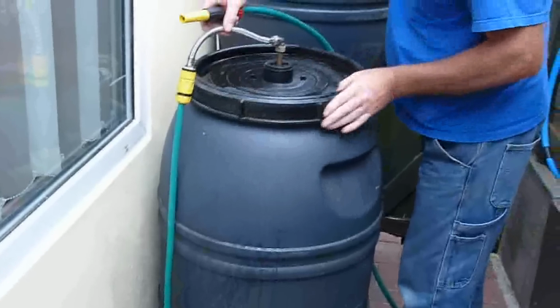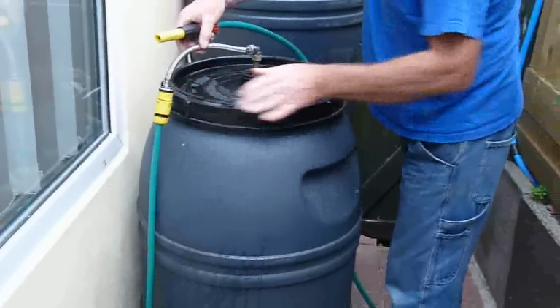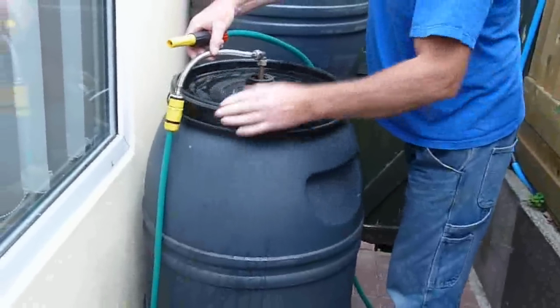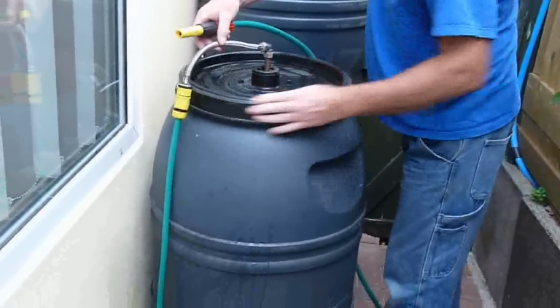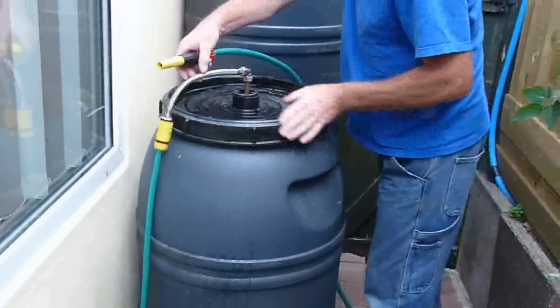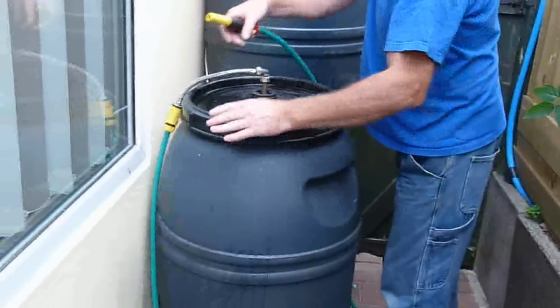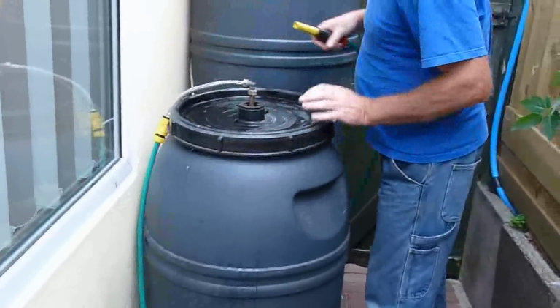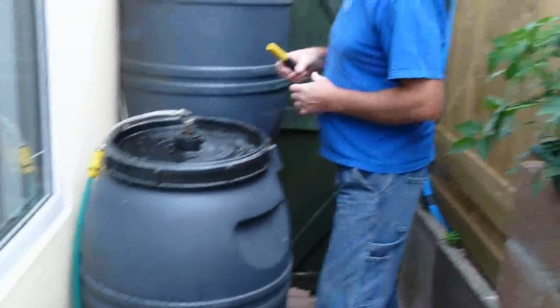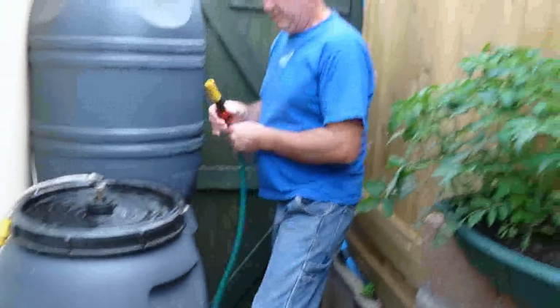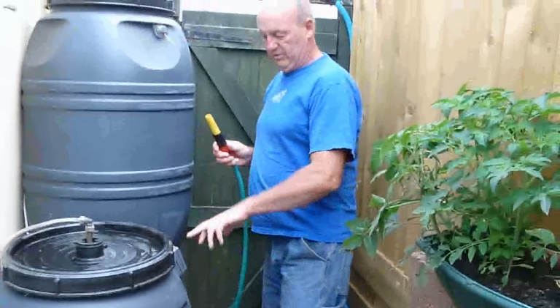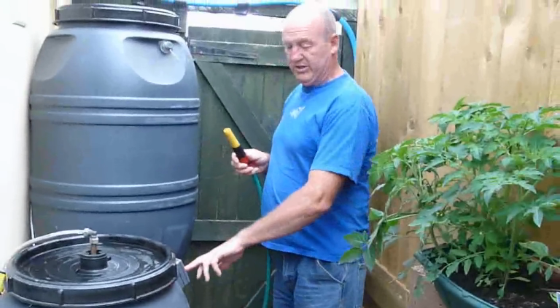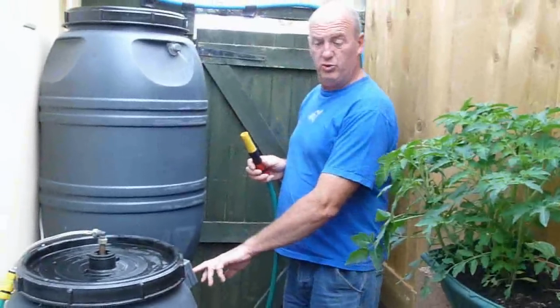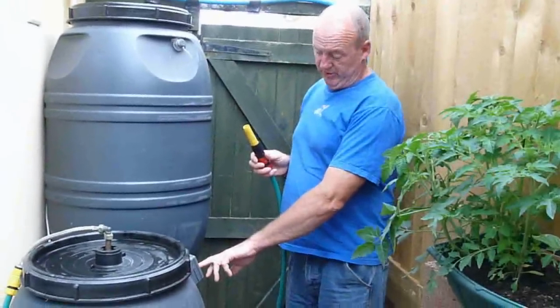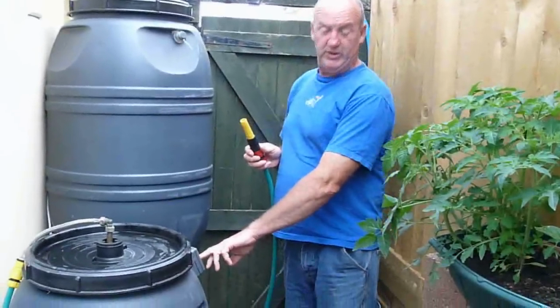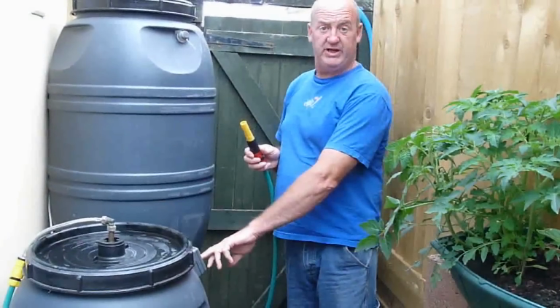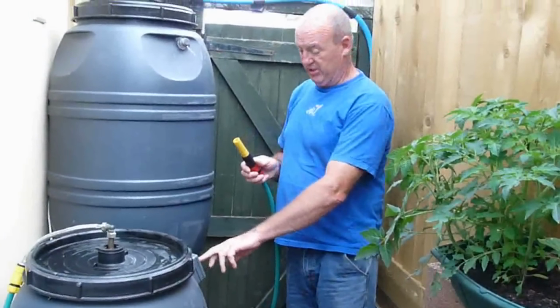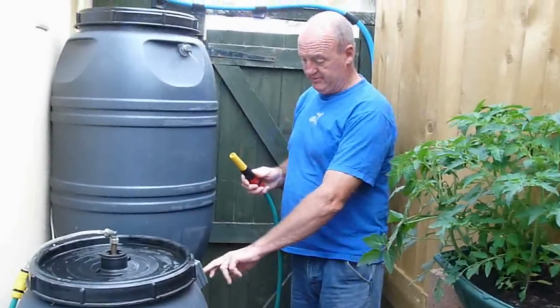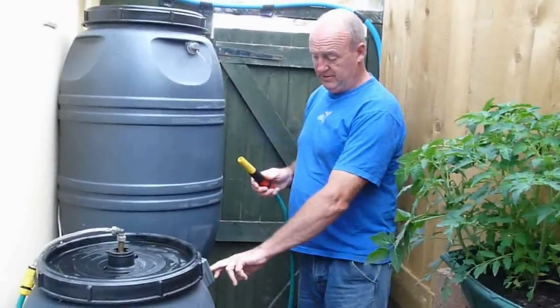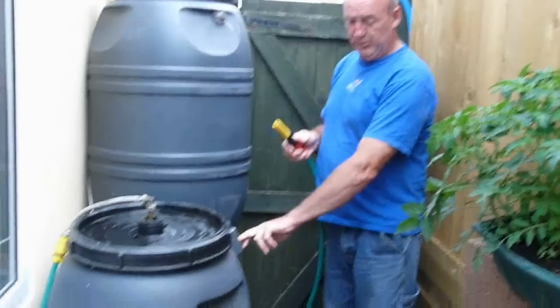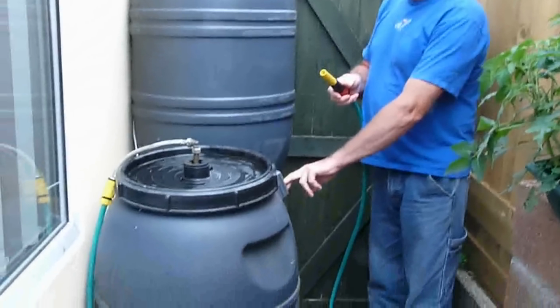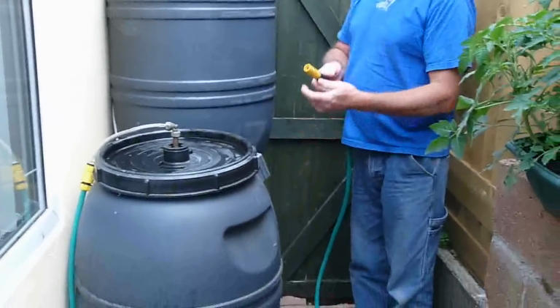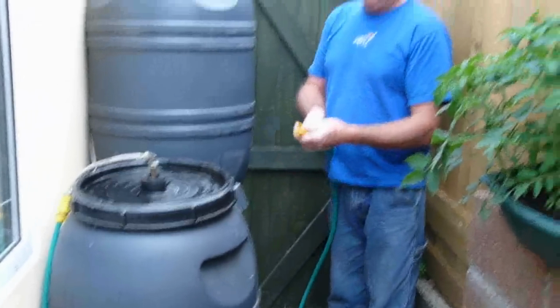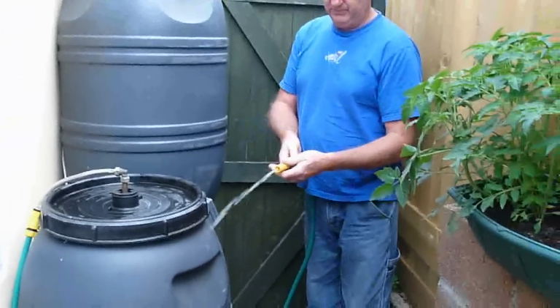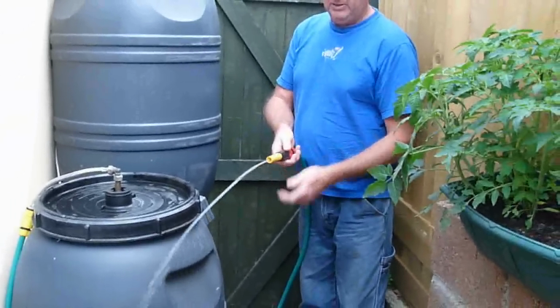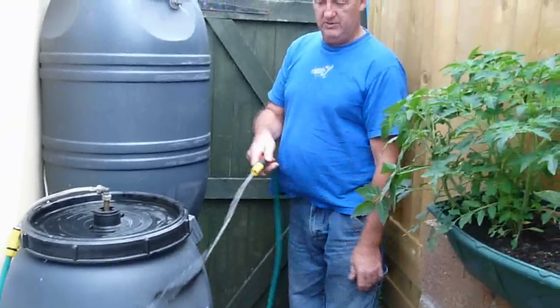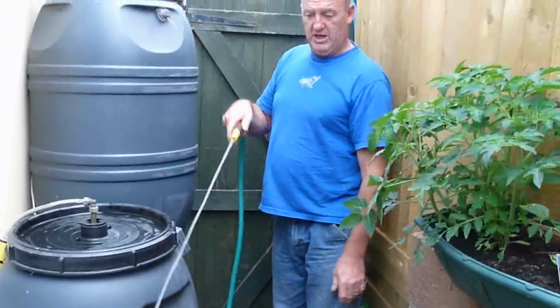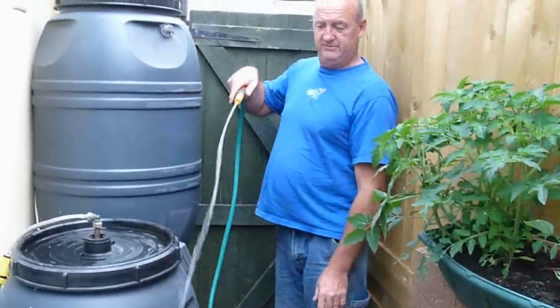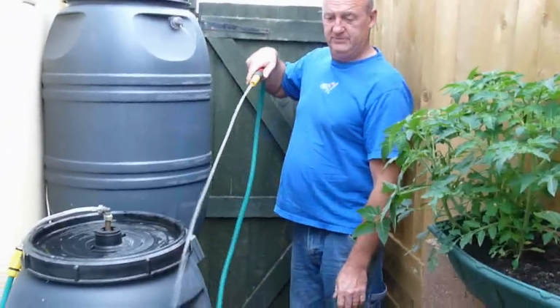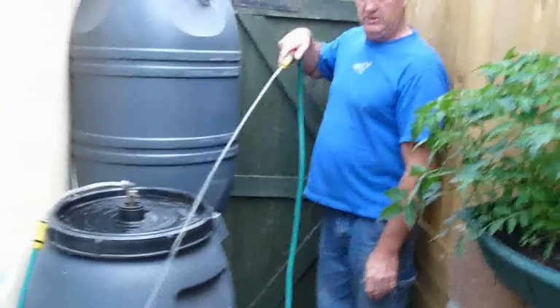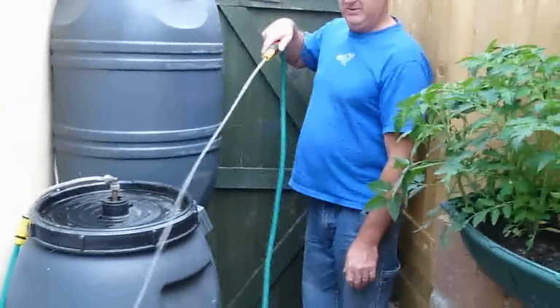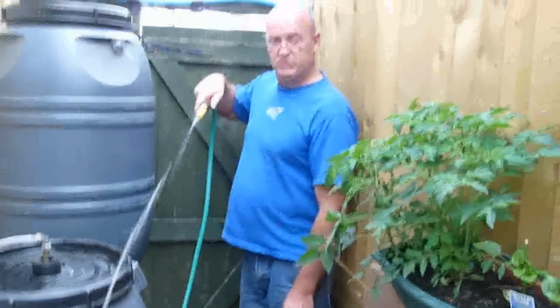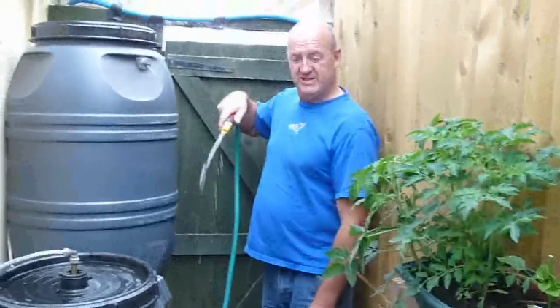We've installed a pump, and we've placed a waterproof switch on the outside. Press the button. Voila! Water on tap.